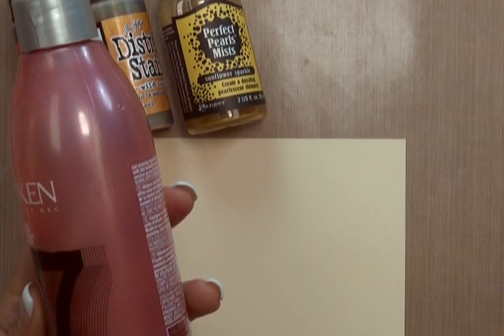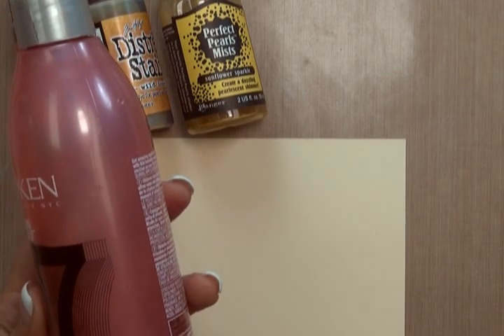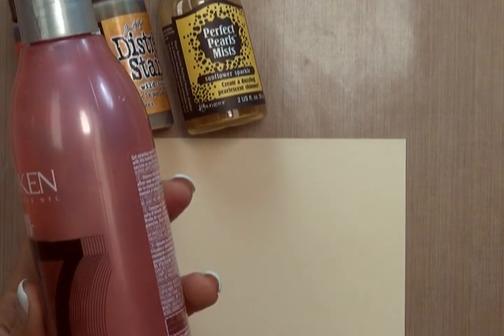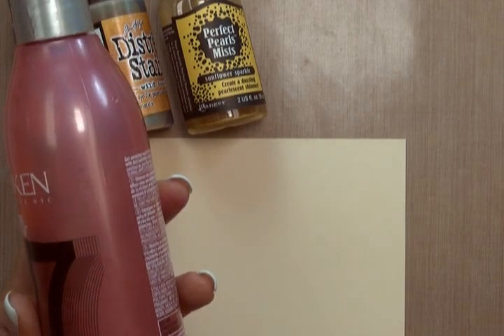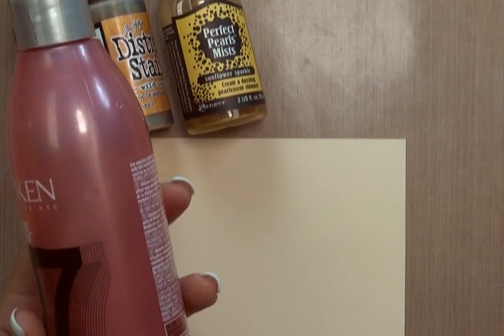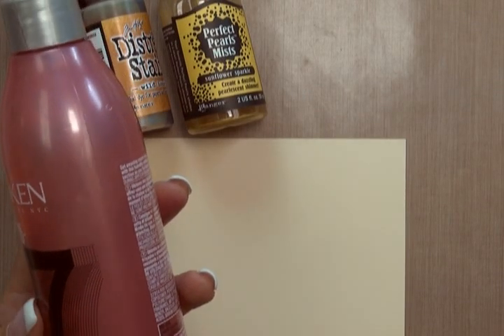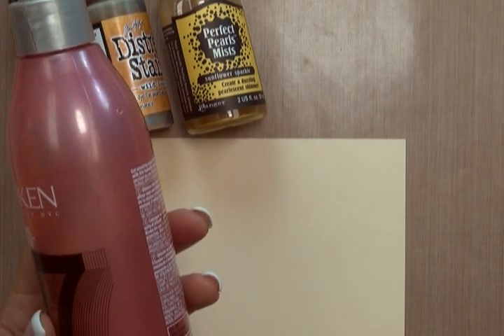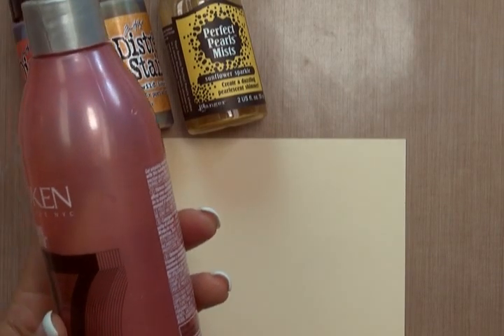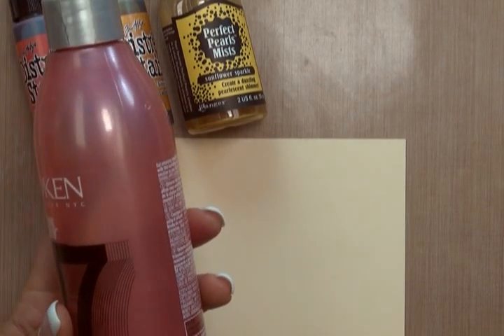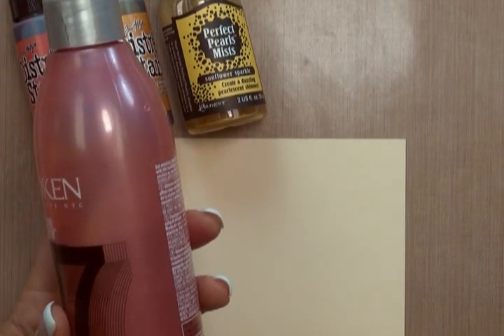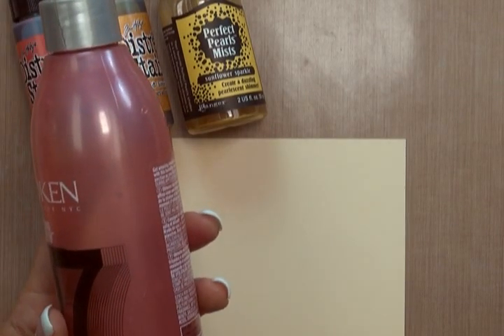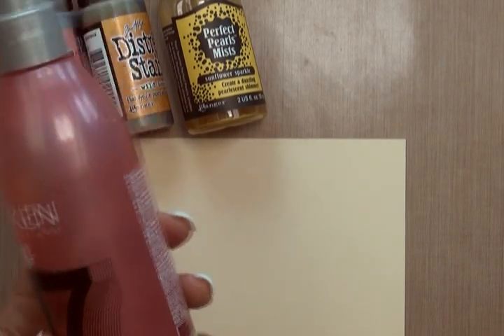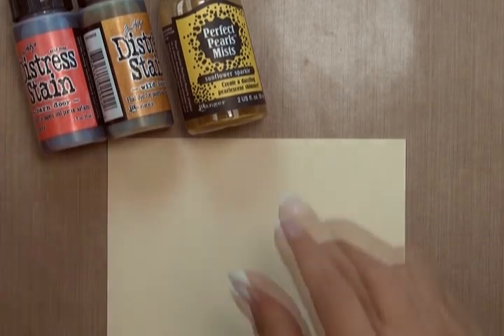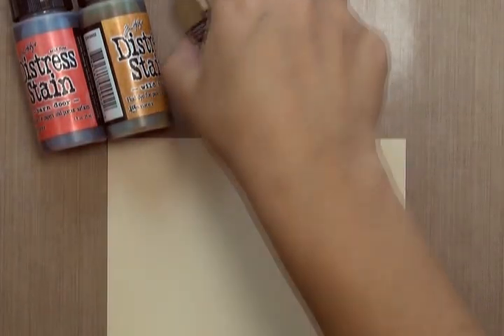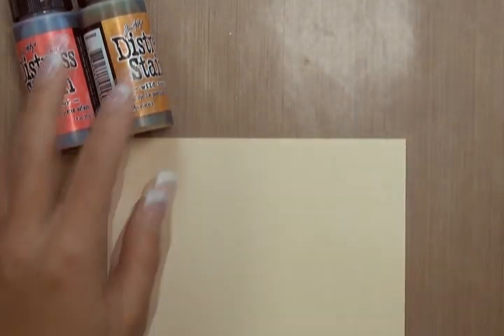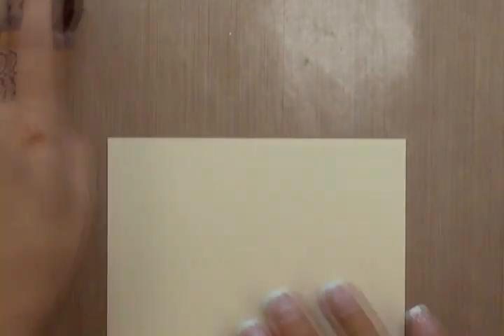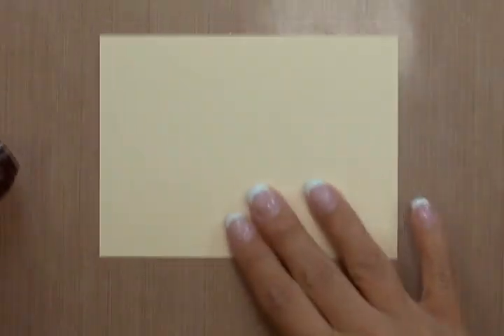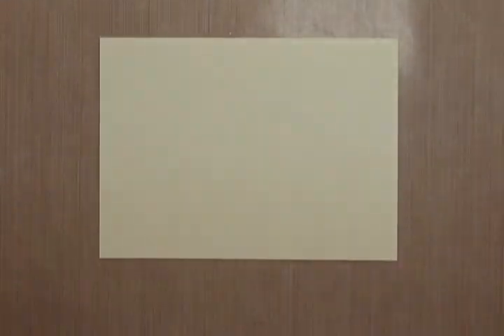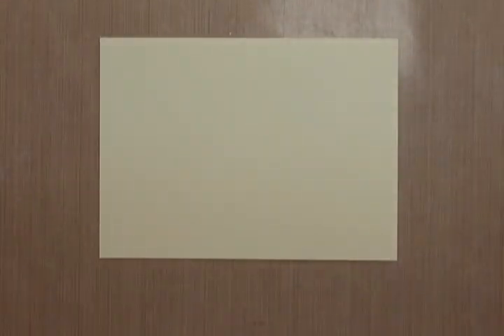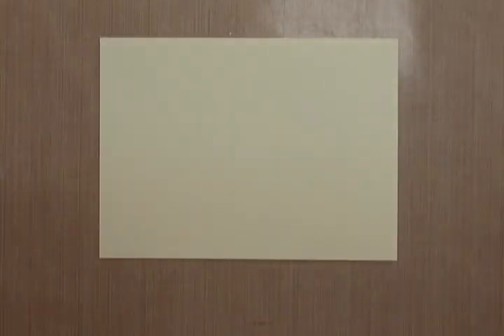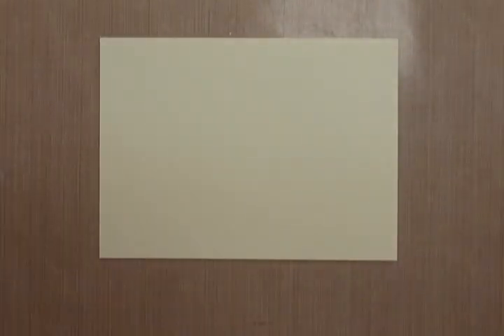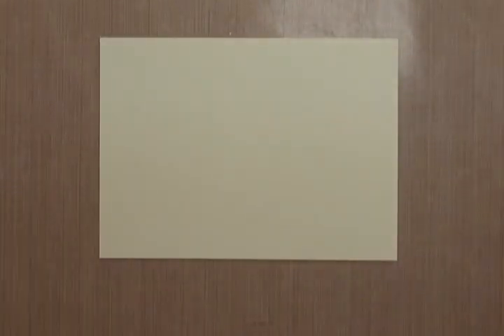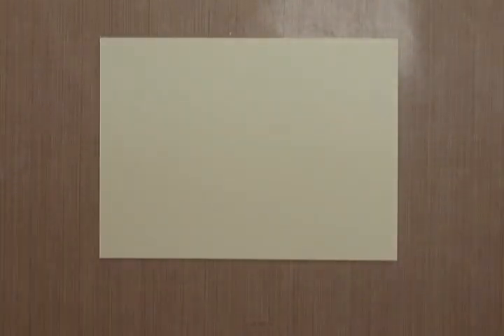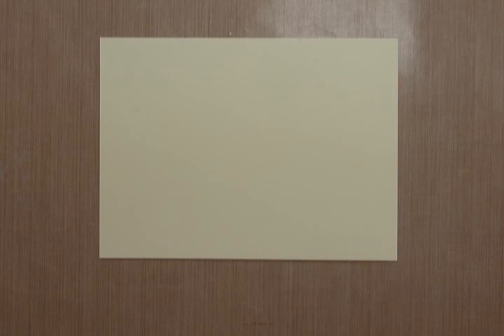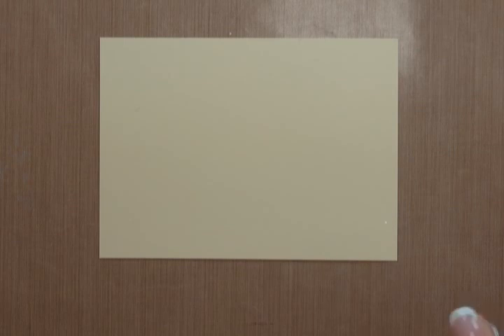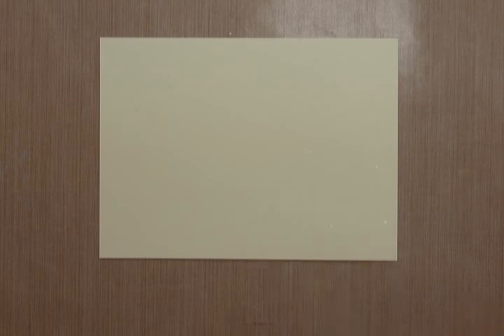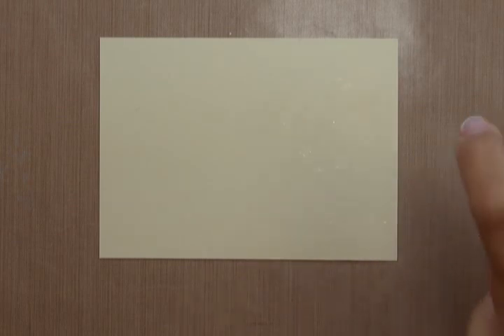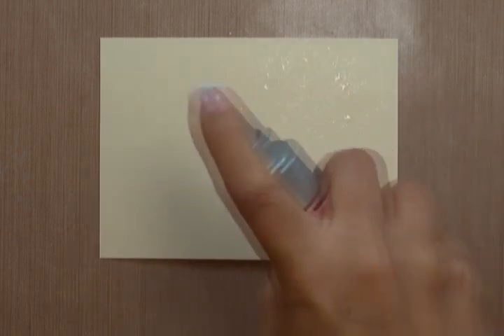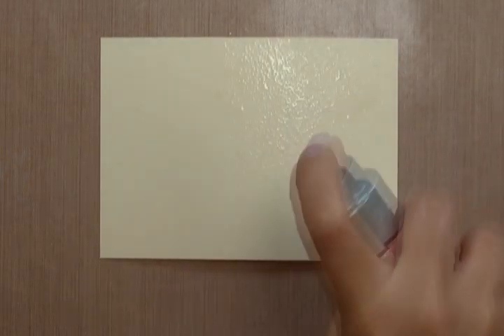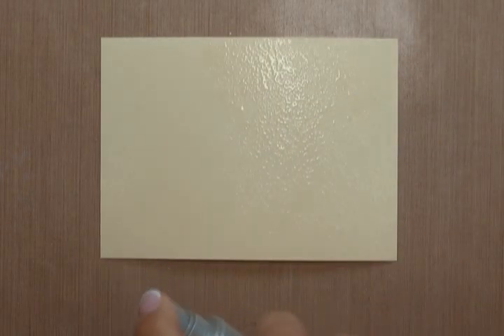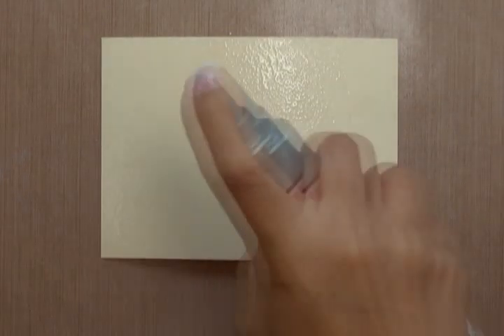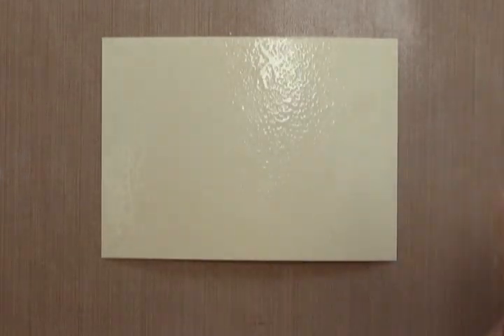This is an empty hair product bottle that I rinsed and filled with water because I liked how it spritzed a nice fine mist. The first step to this technique is to spritz the Manila piece with water and make sure that it's well saturated.